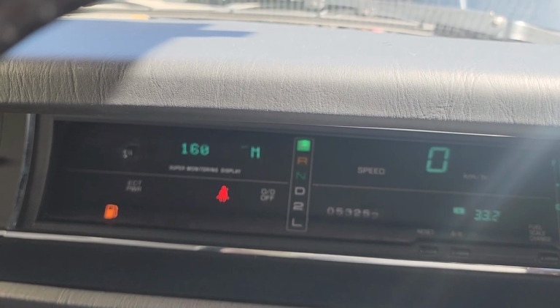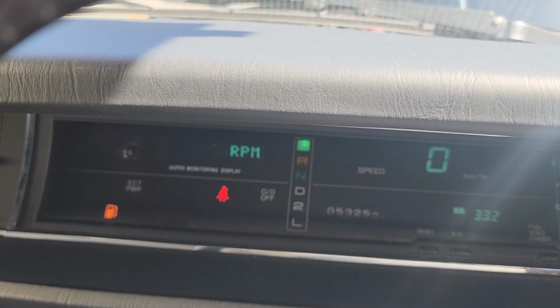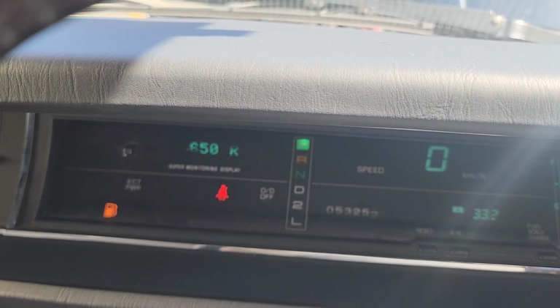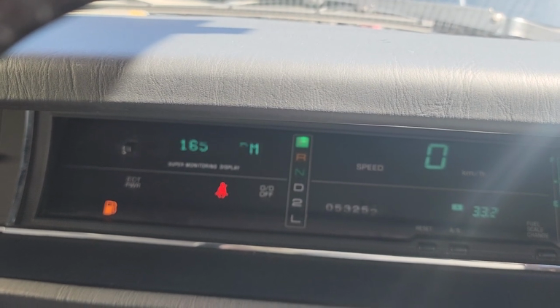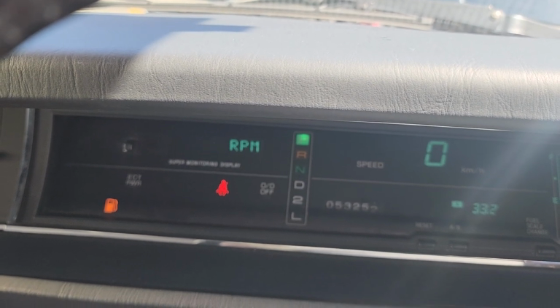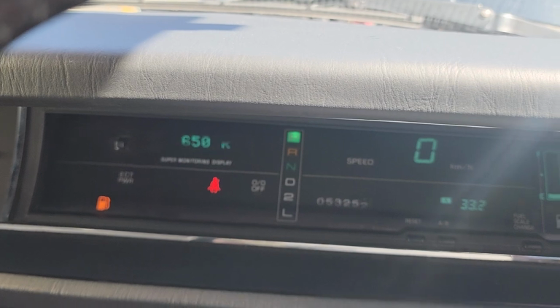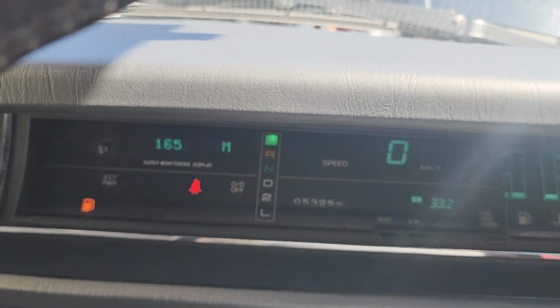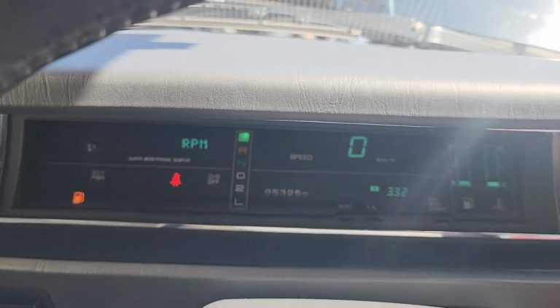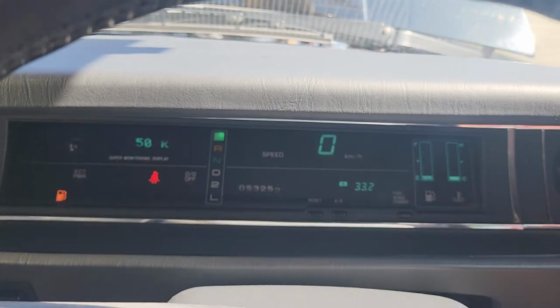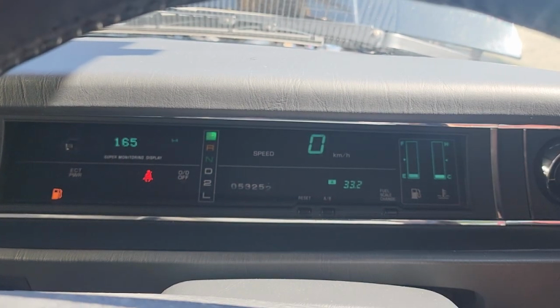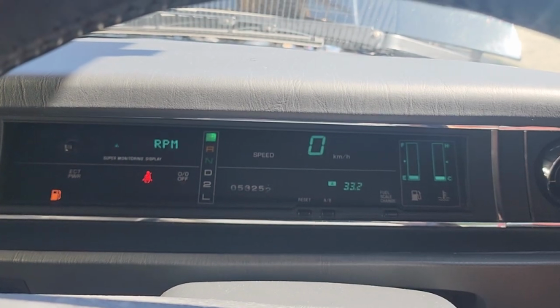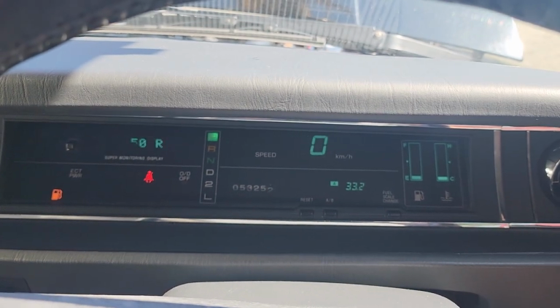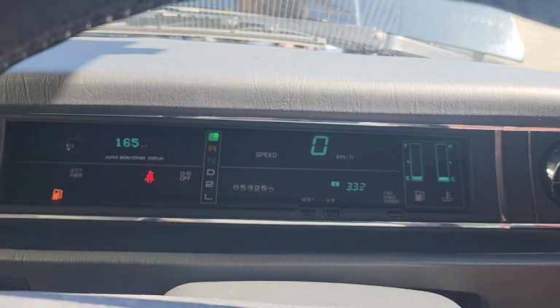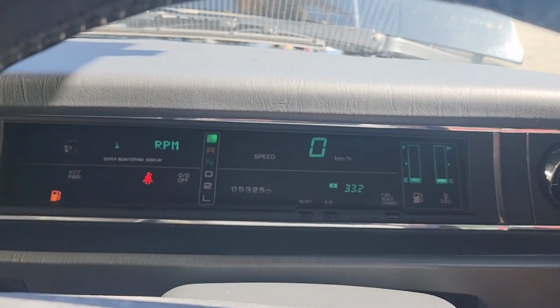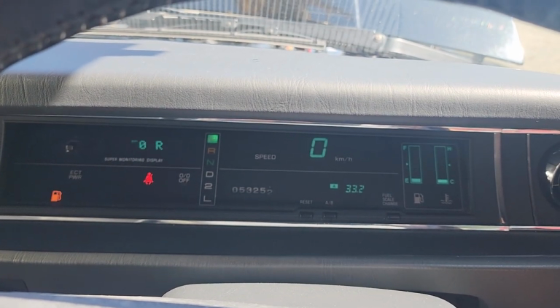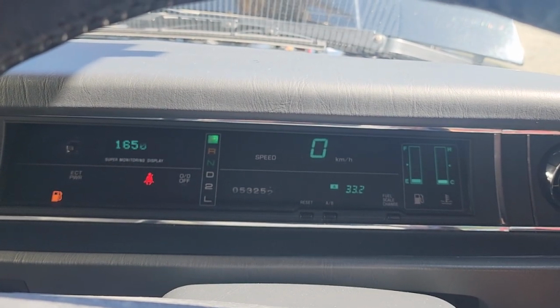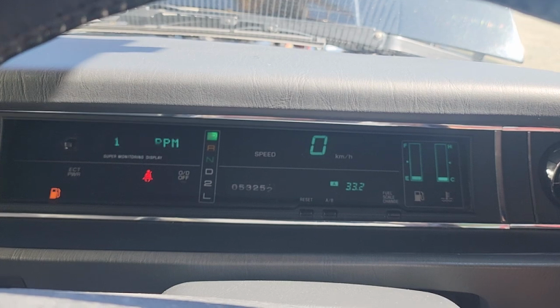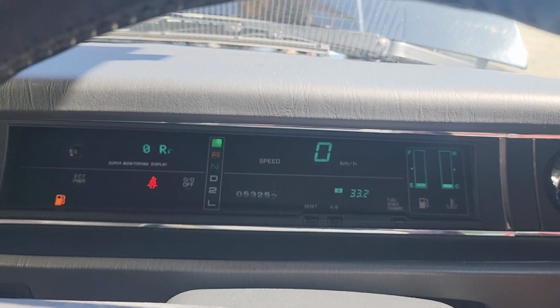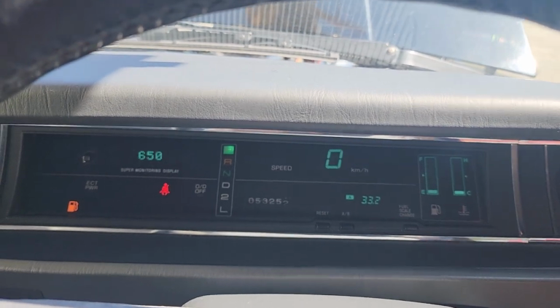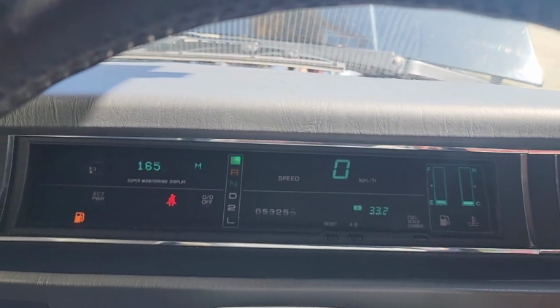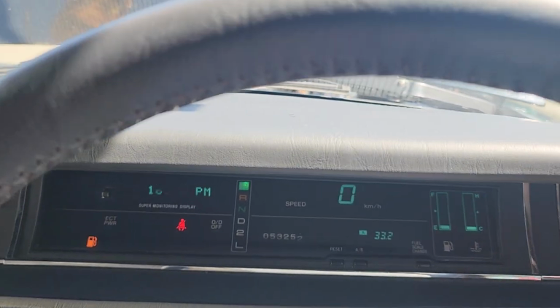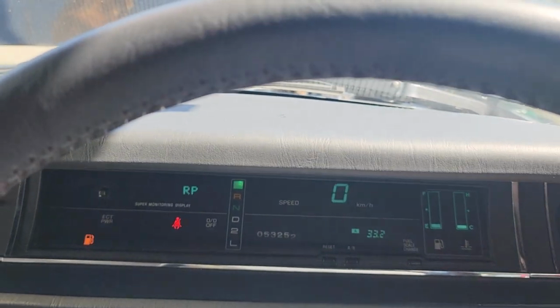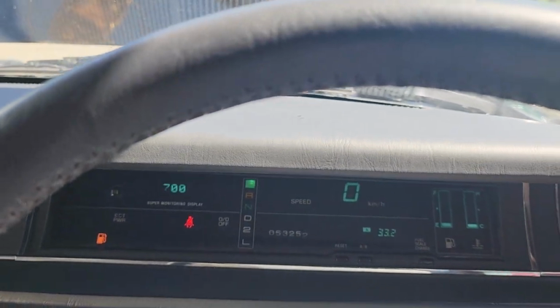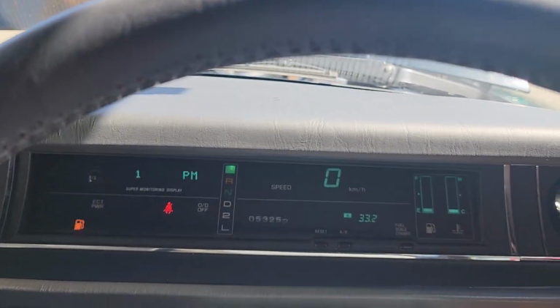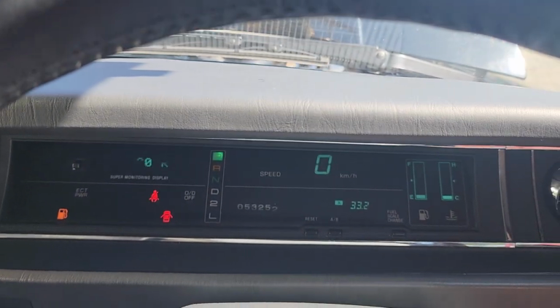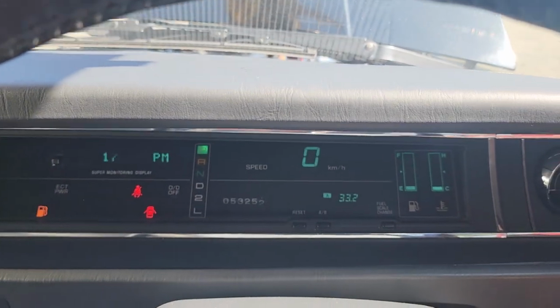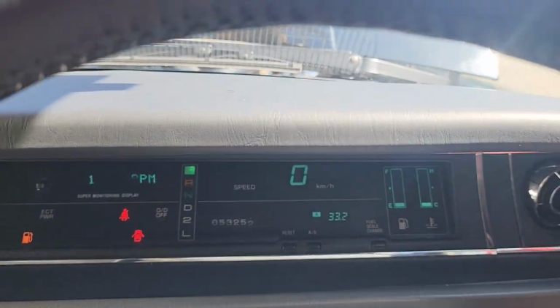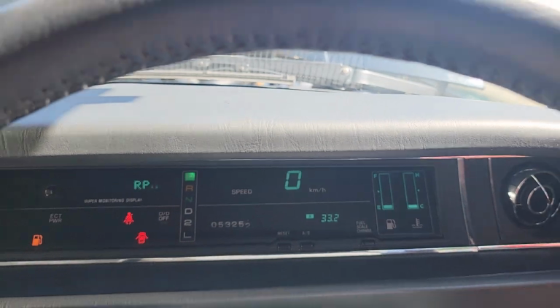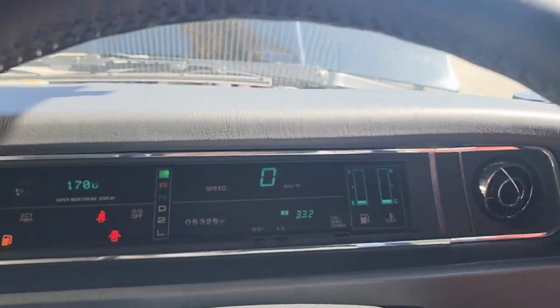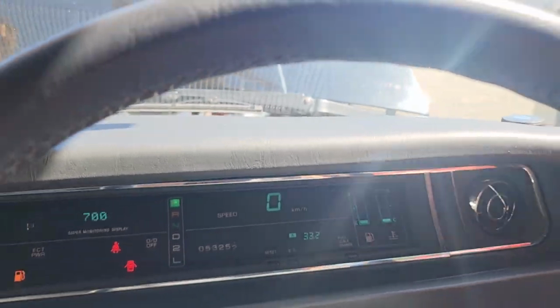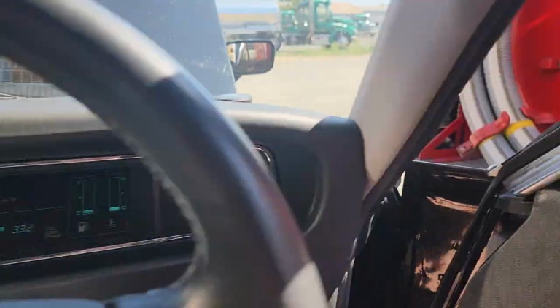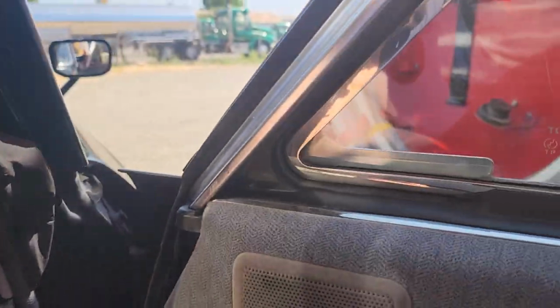So that'll drop down to about 600 or so after it reaches temperature. We do need to put some gas in here — we won't sell it to you with an empty tank. Let's go look at the engine.